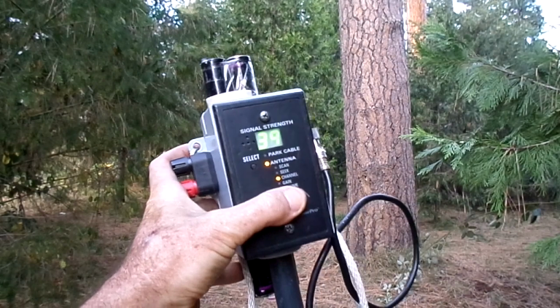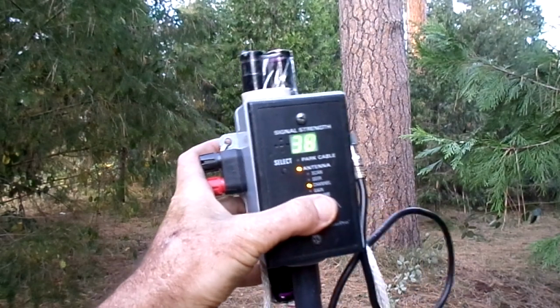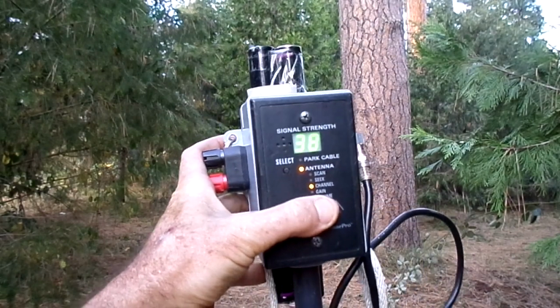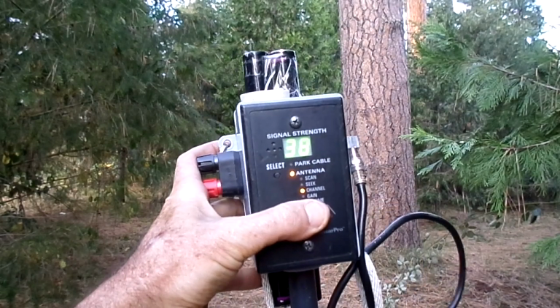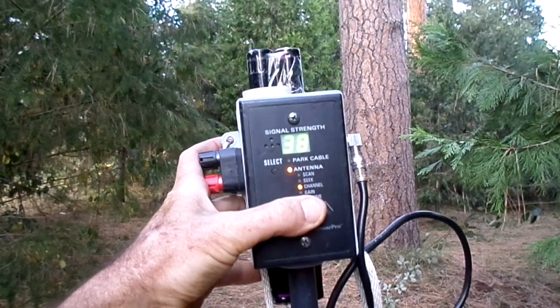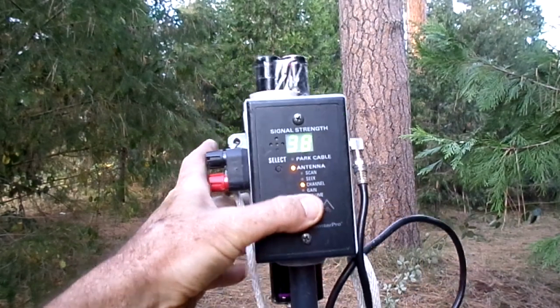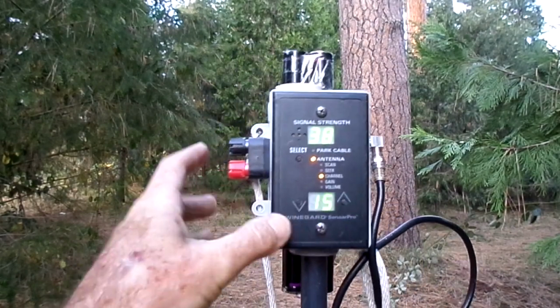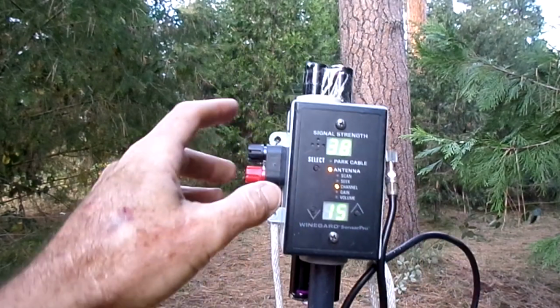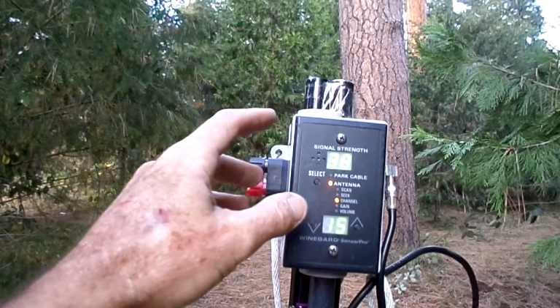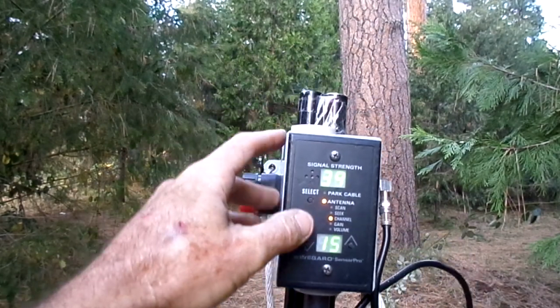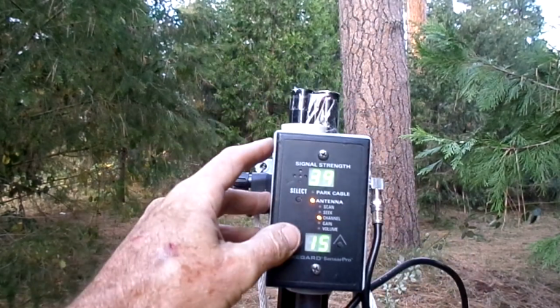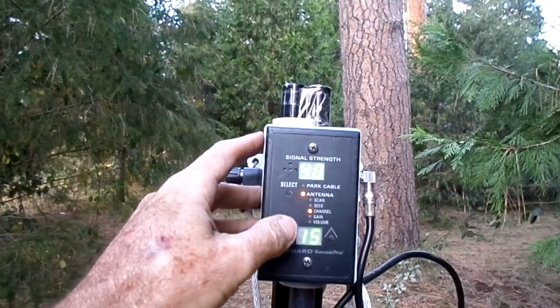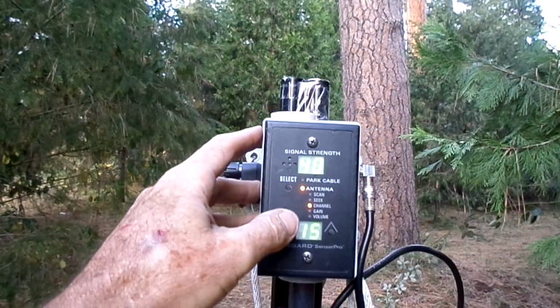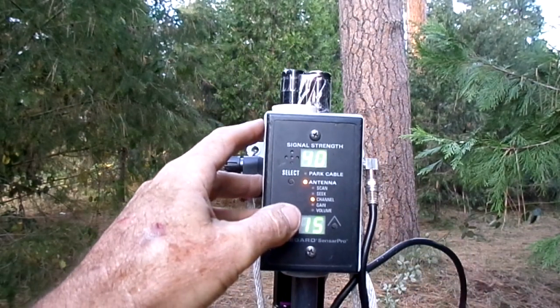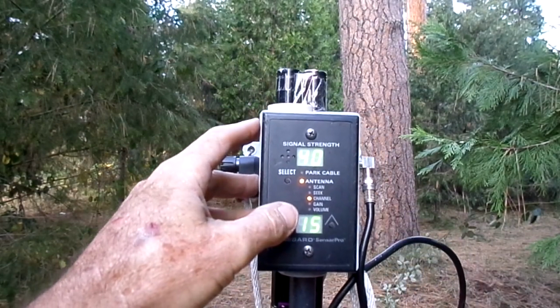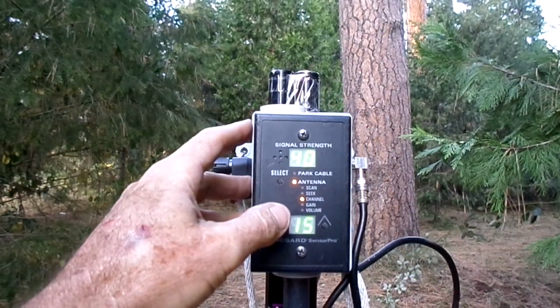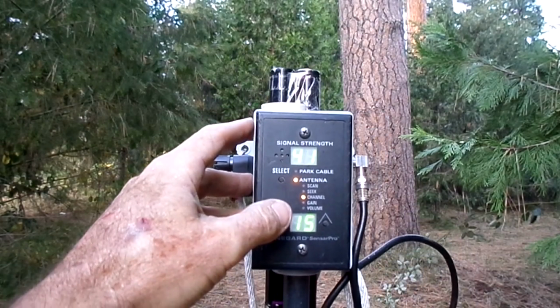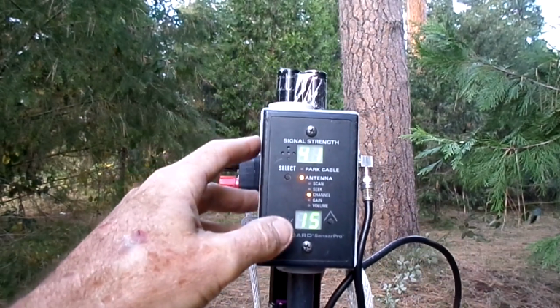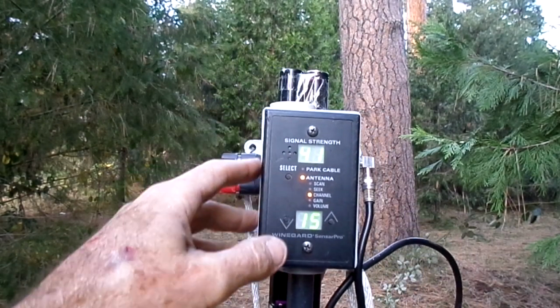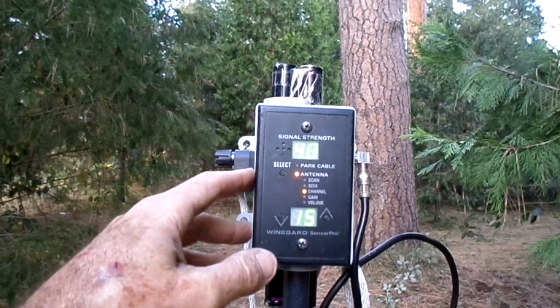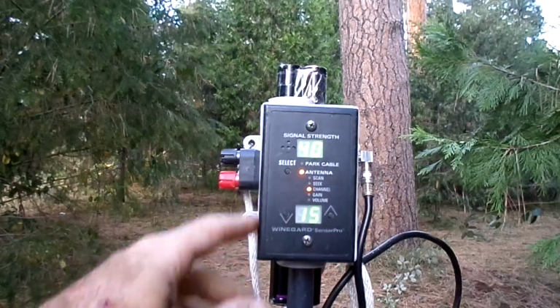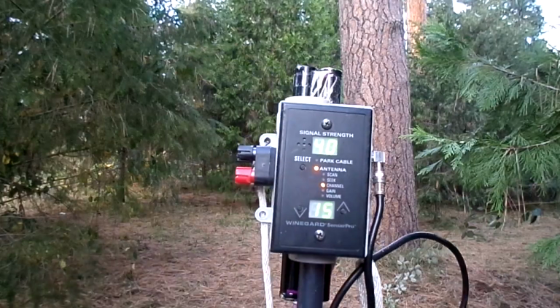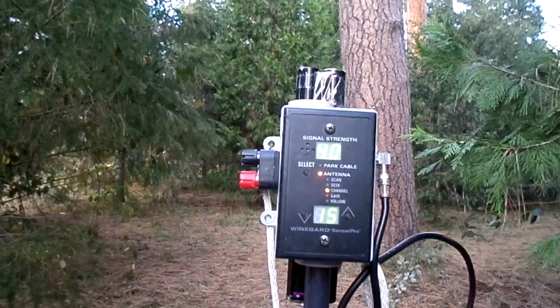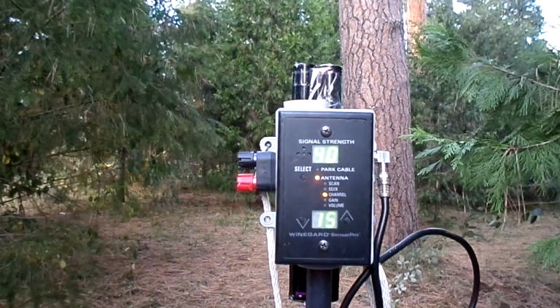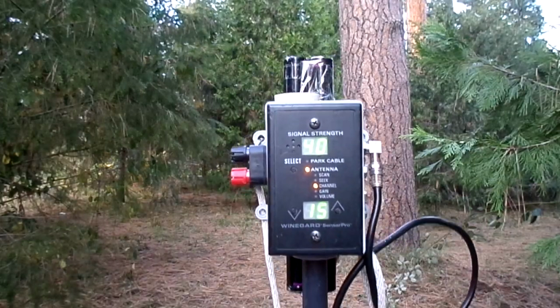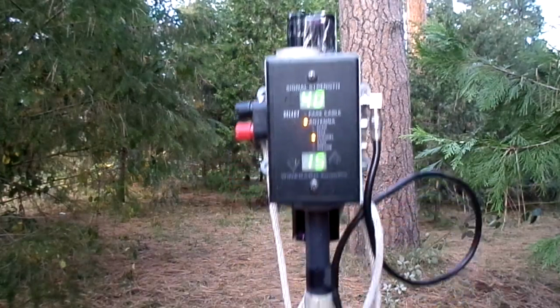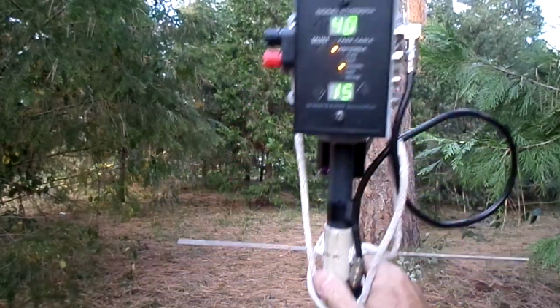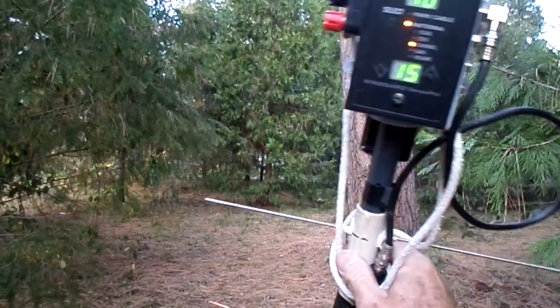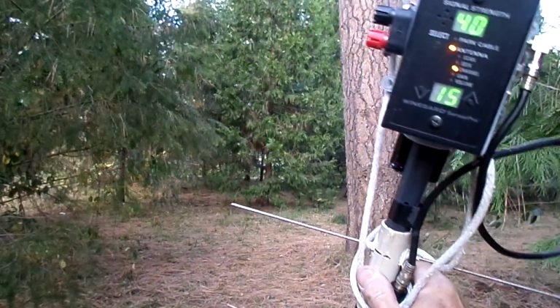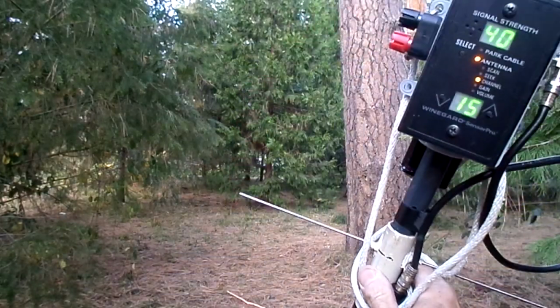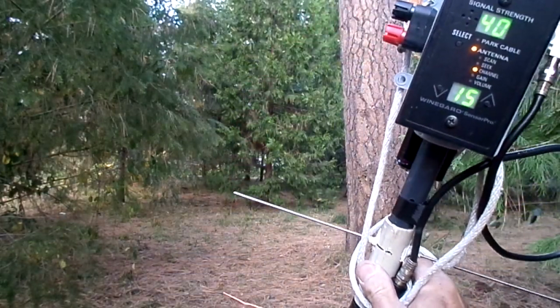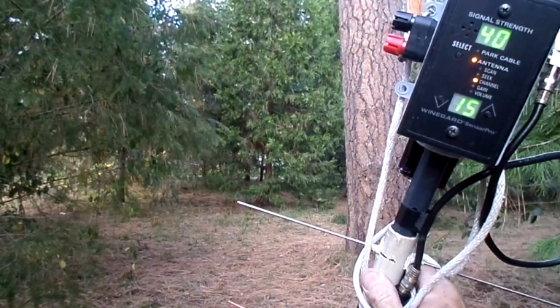I'm going to put a link to the signal meters I use in the info section. I've got another video on that, but this is just a little something I threw together here.